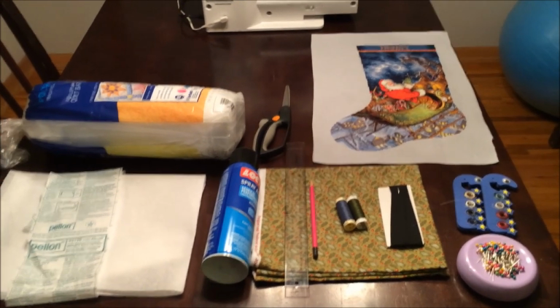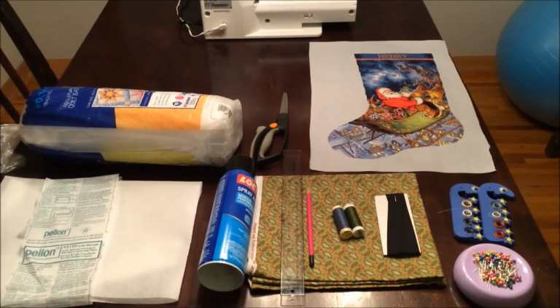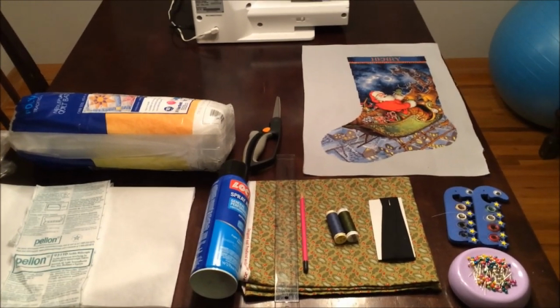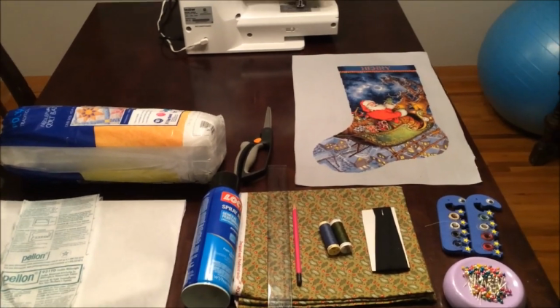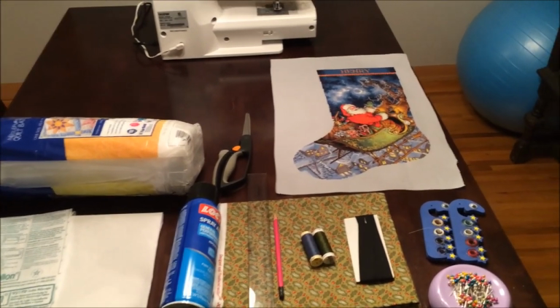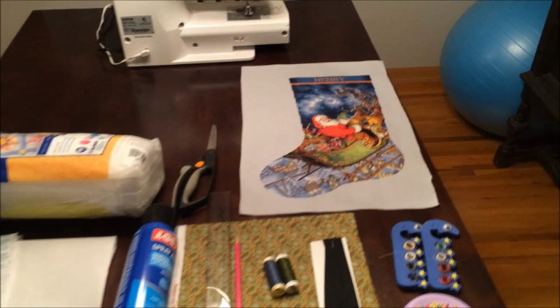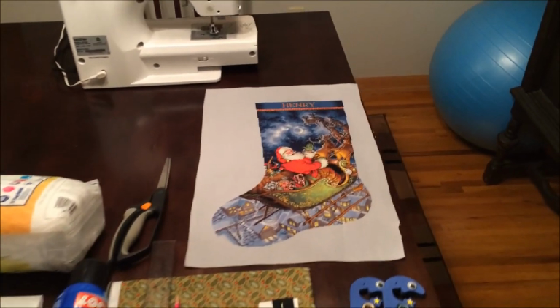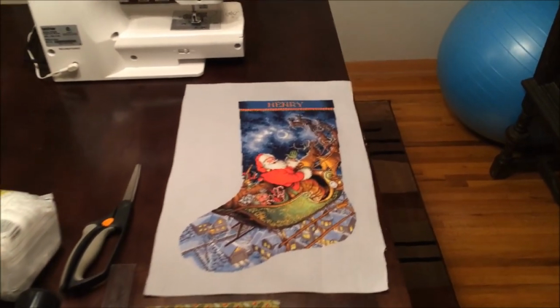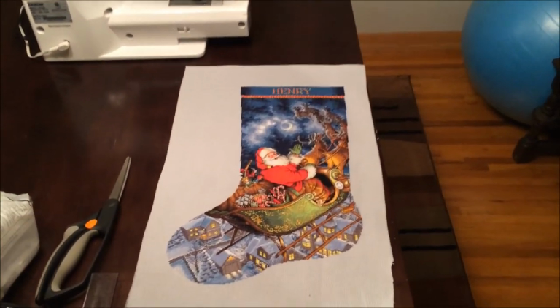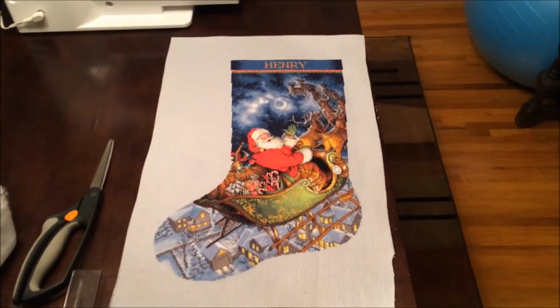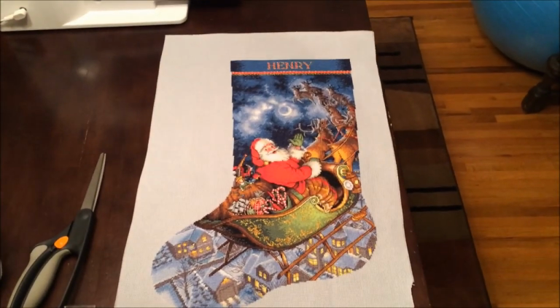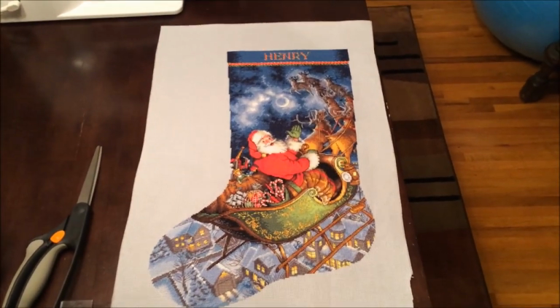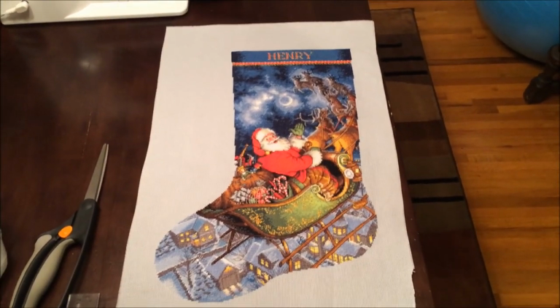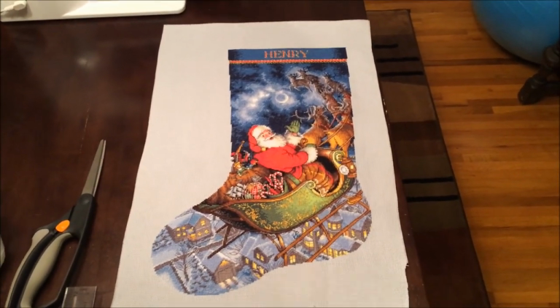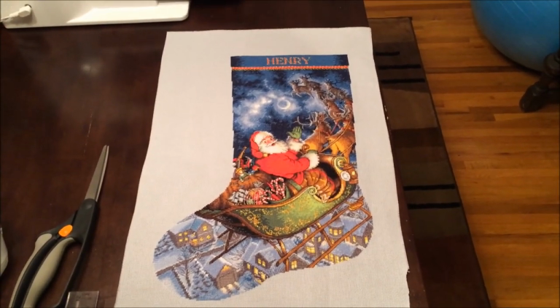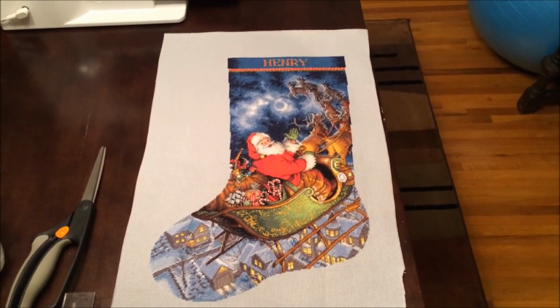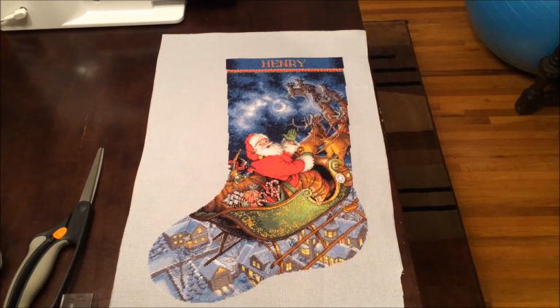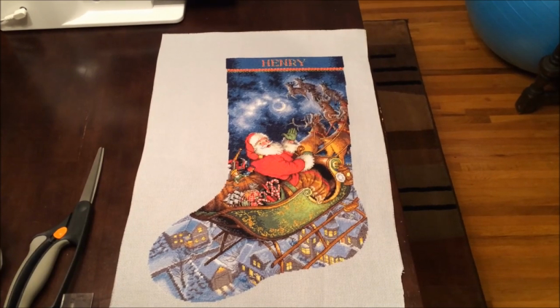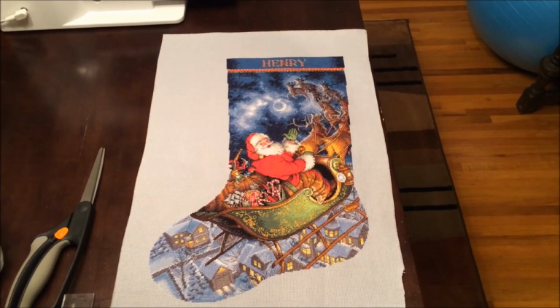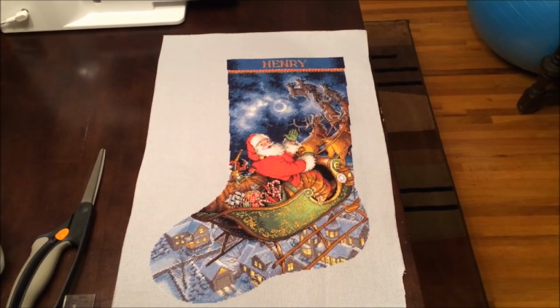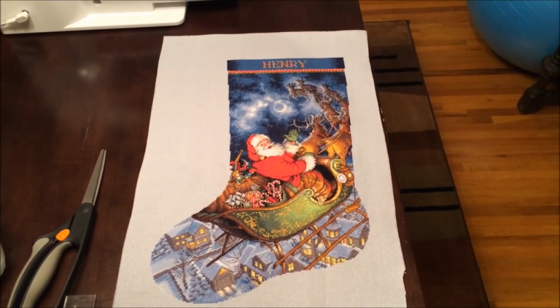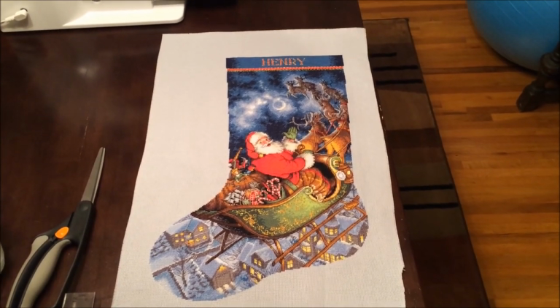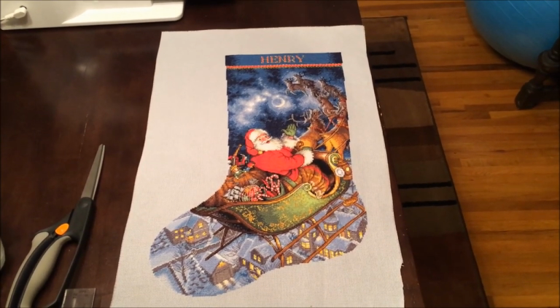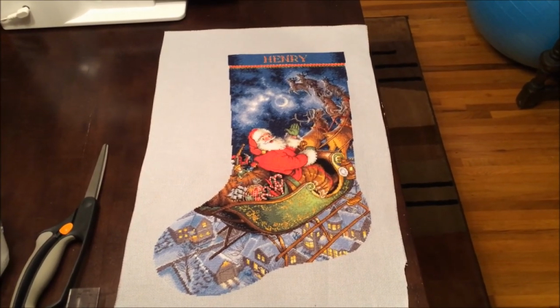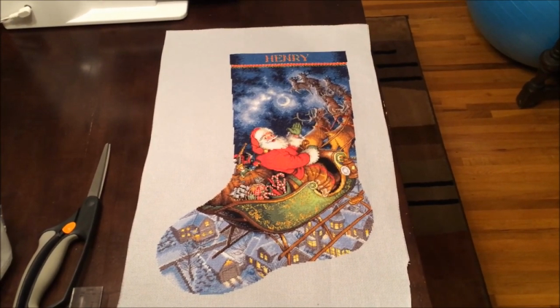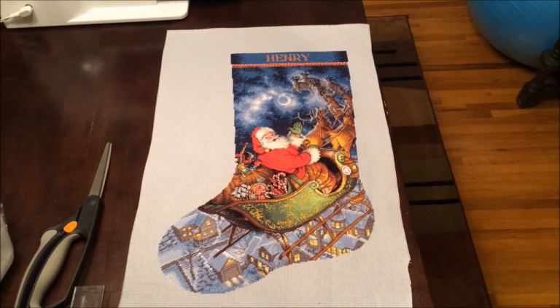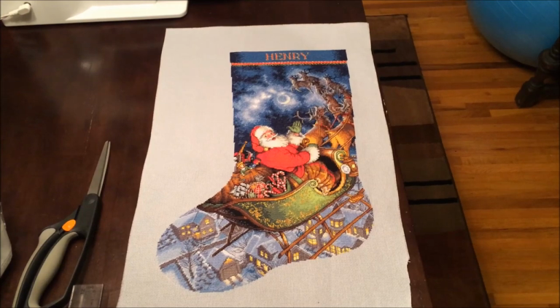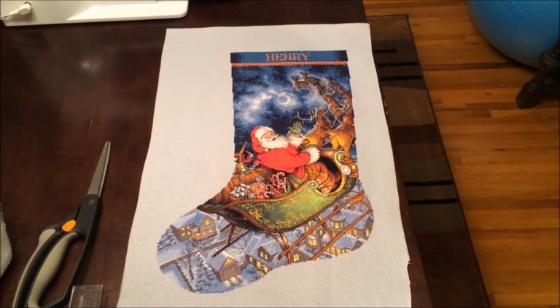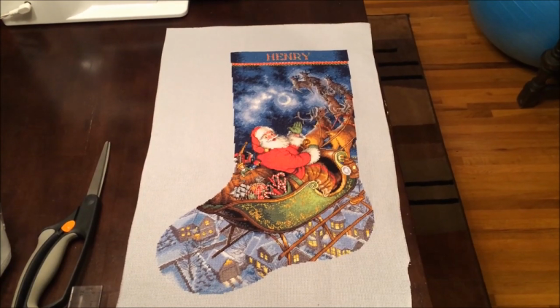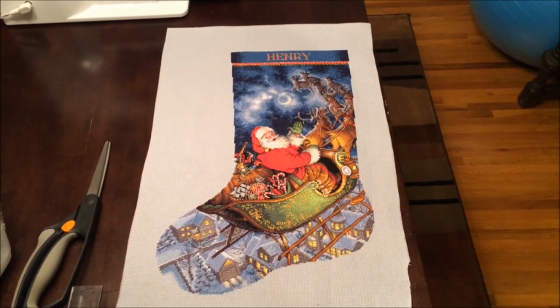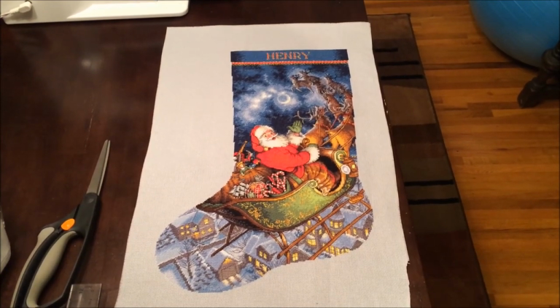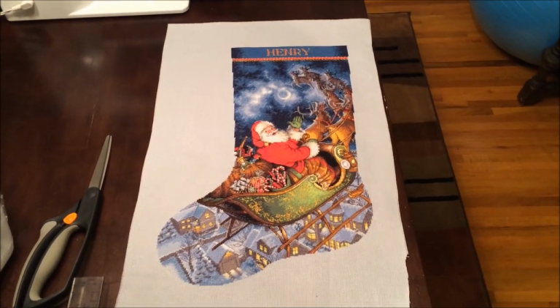Obviously first and foremost you need your finished piece. If you choose to wash your finished piece, that needs to be done first and then it needs to be ironed really well. Get all of the wrinkles out of it so that we can sew it accurately.